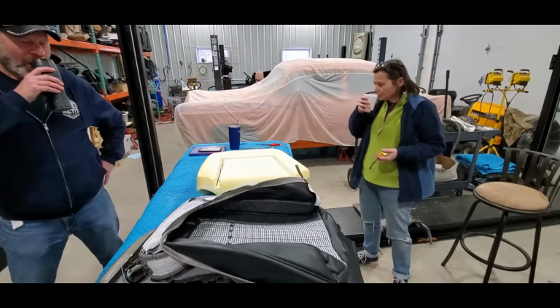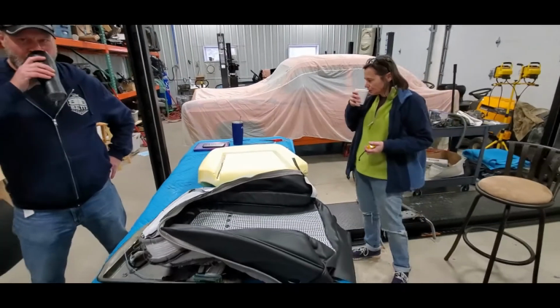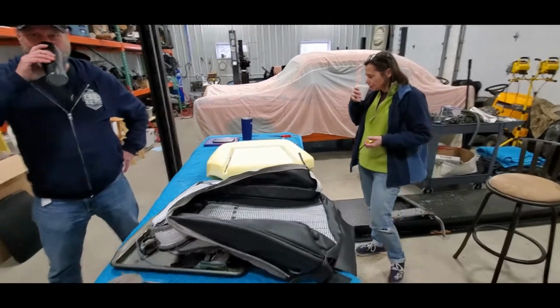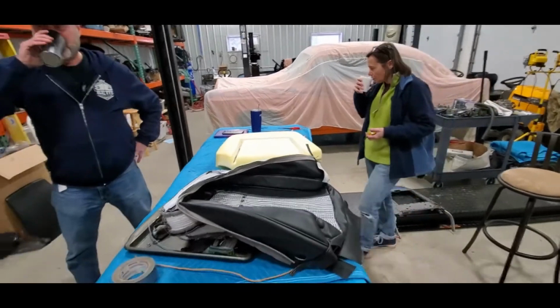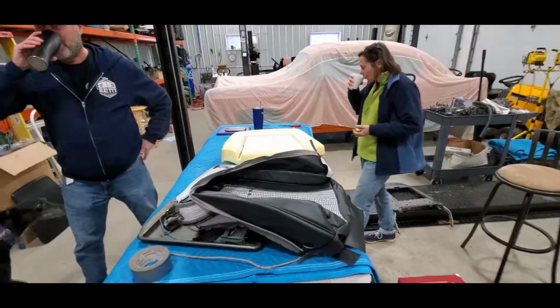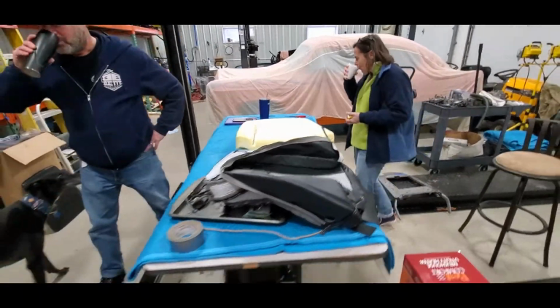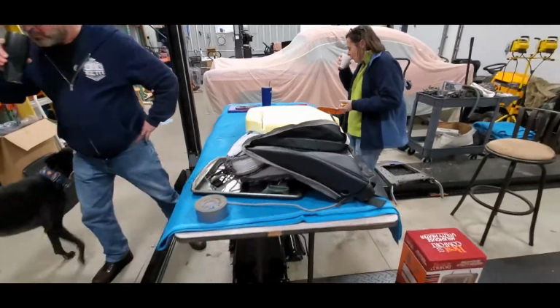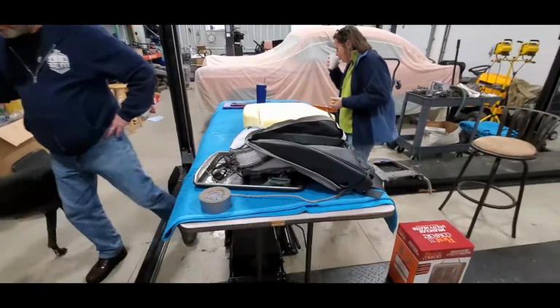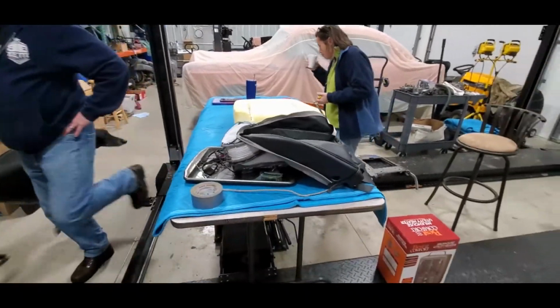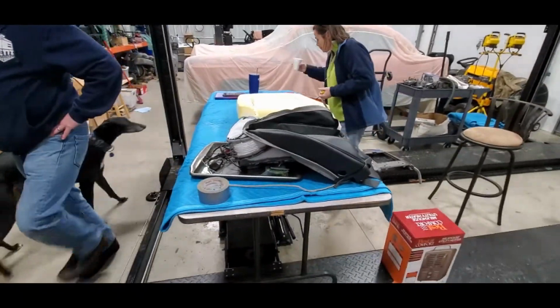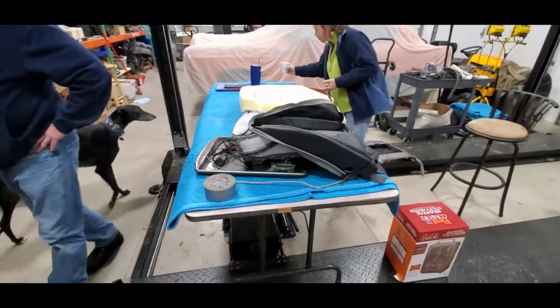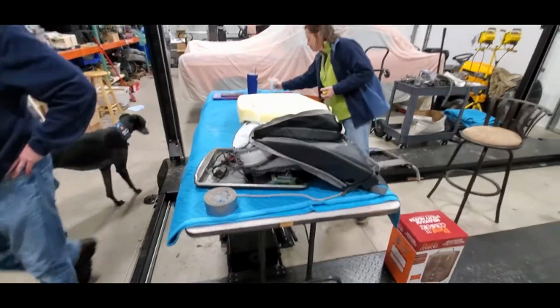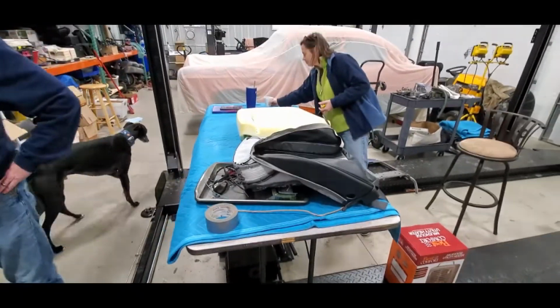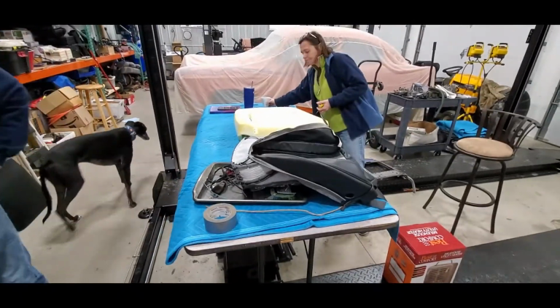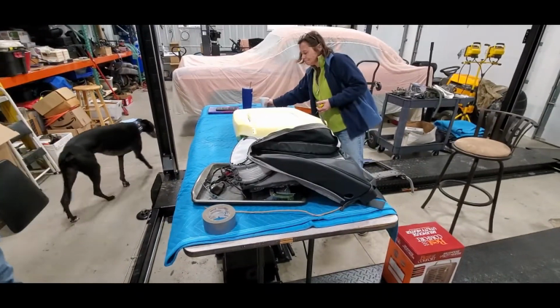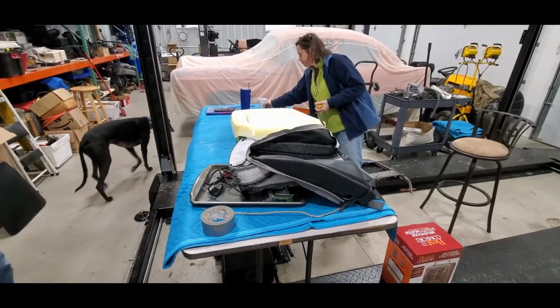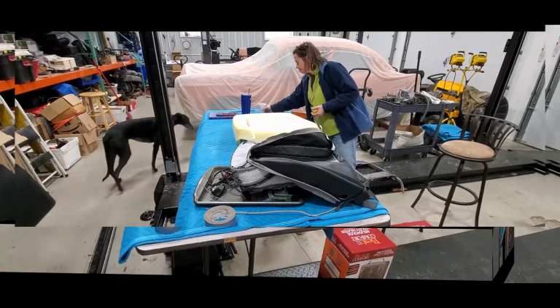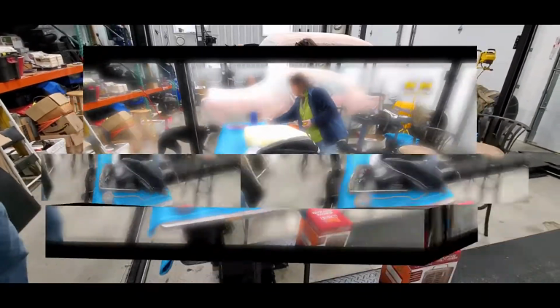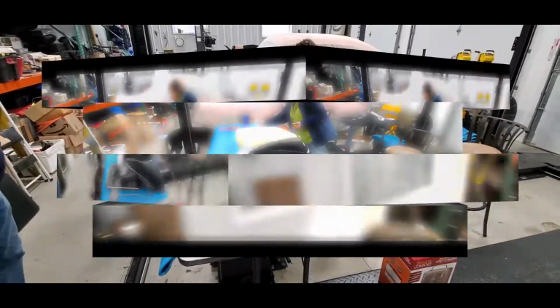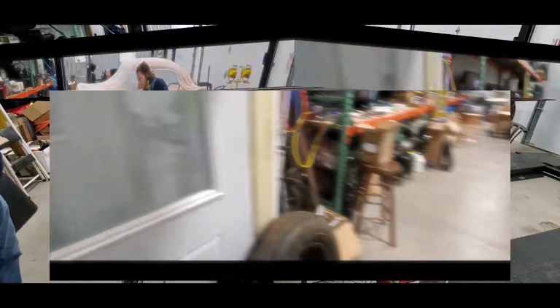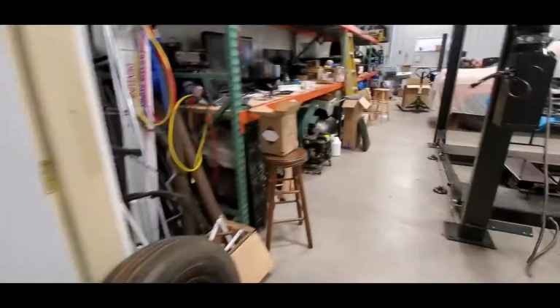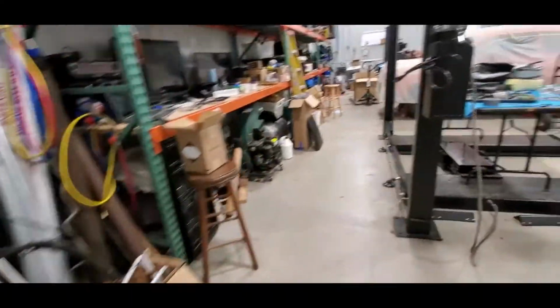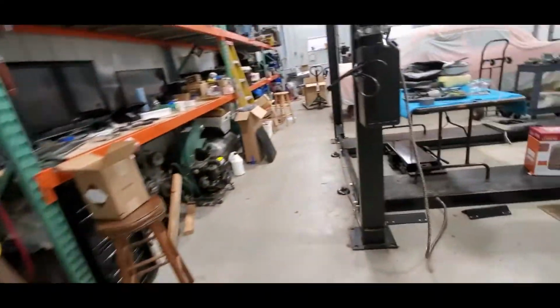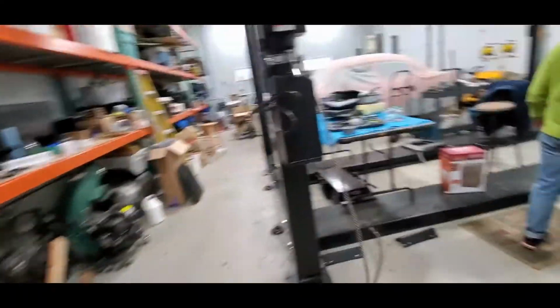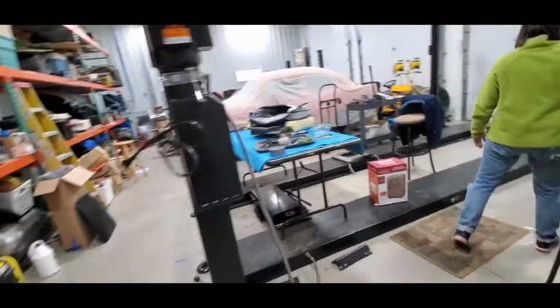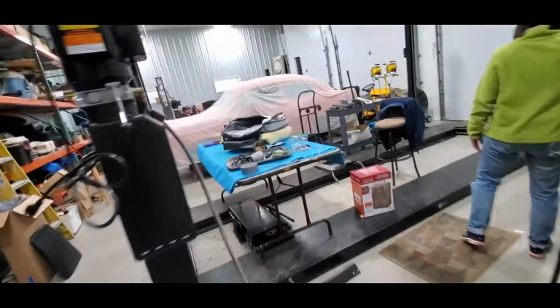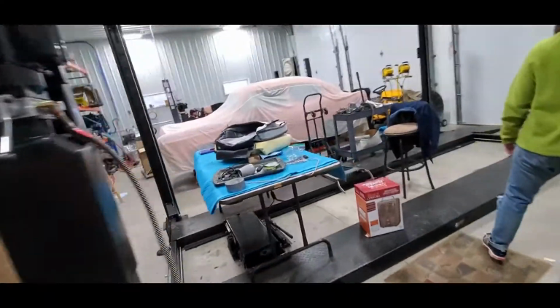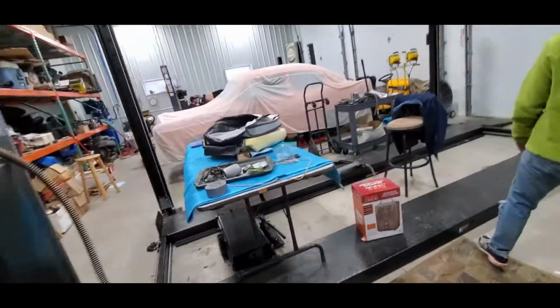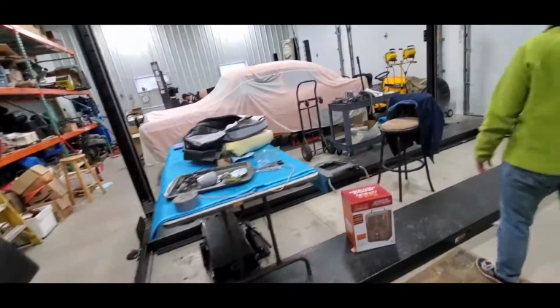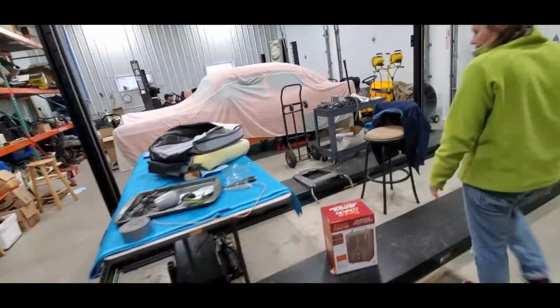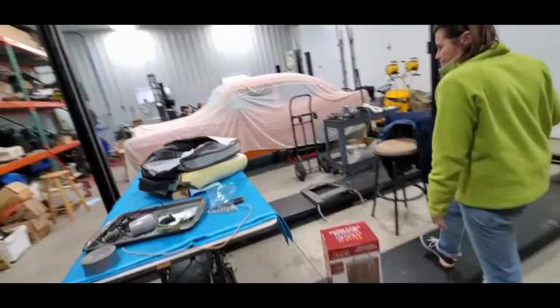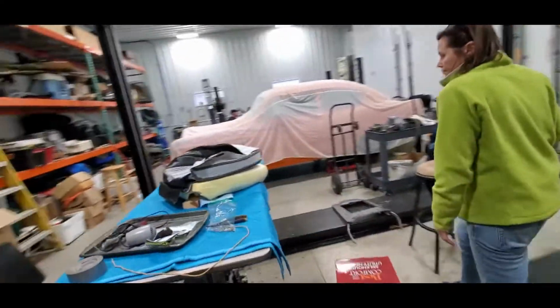We're going to get him caught up on the project real quick. Pix is working on some interior stuff. I've been called in for some Bent 69 work.